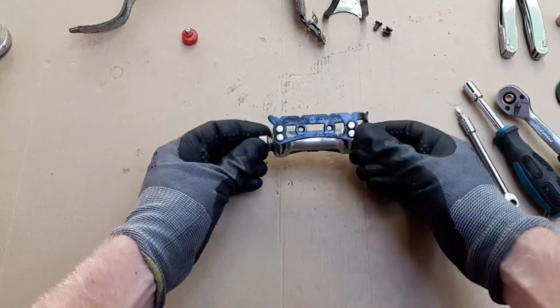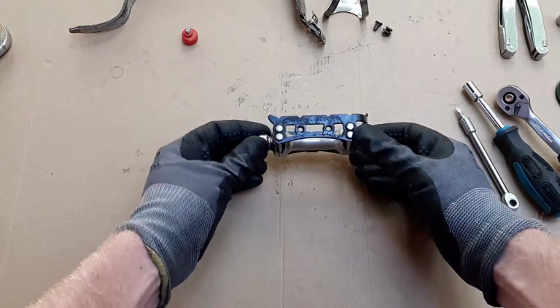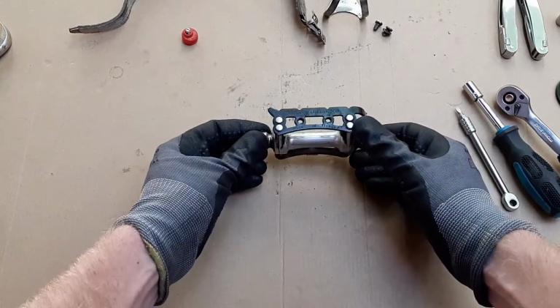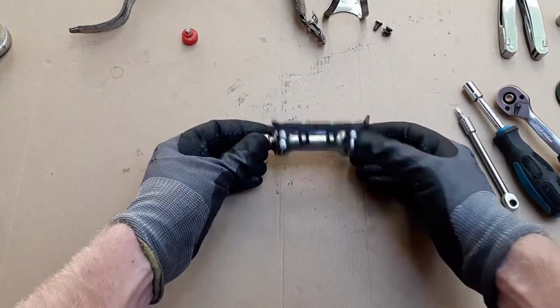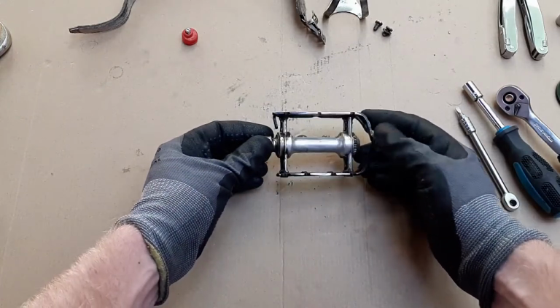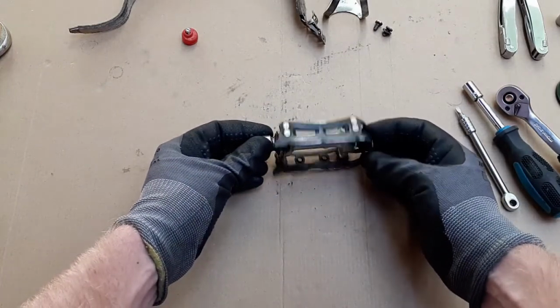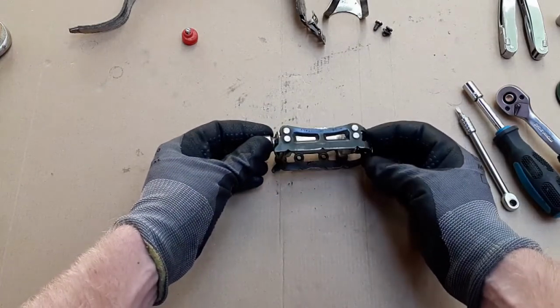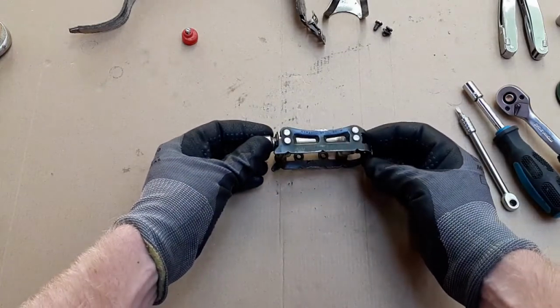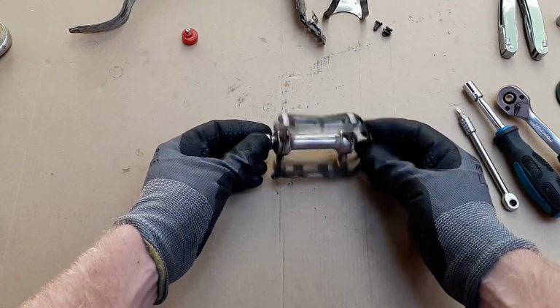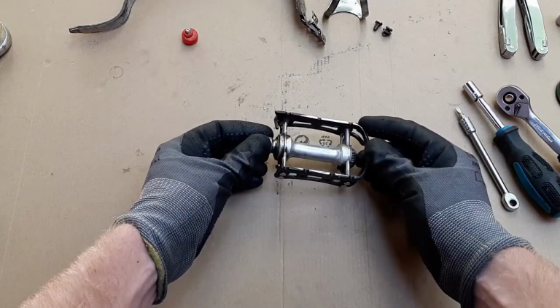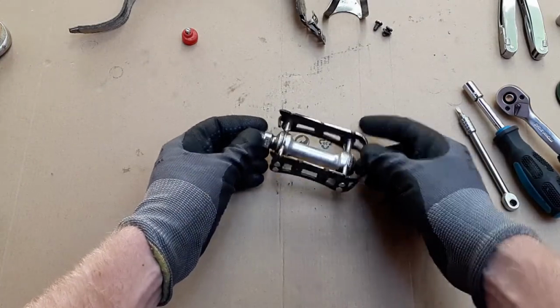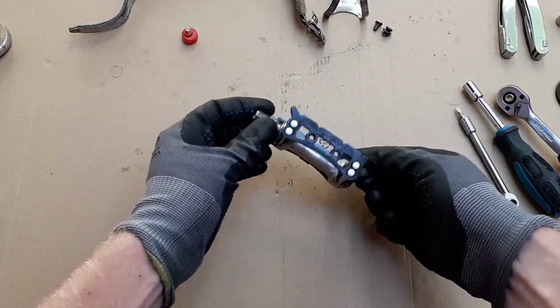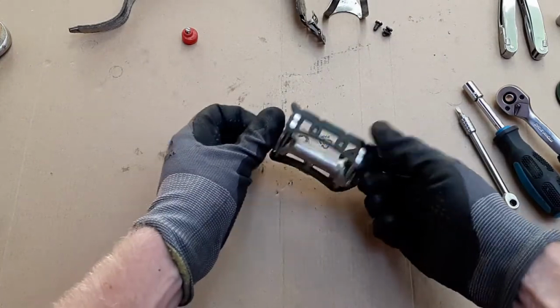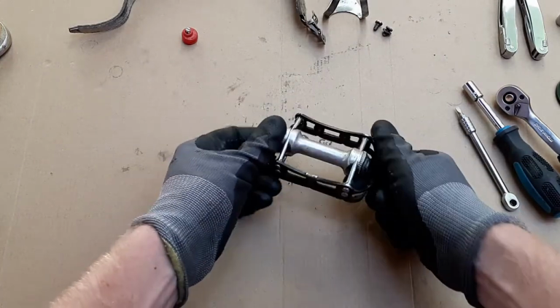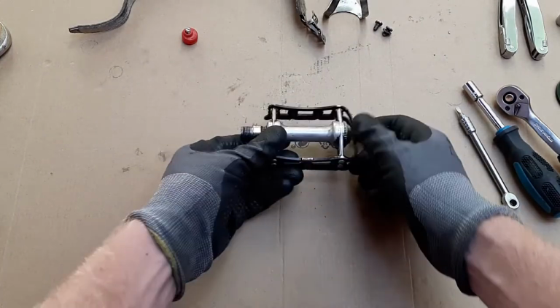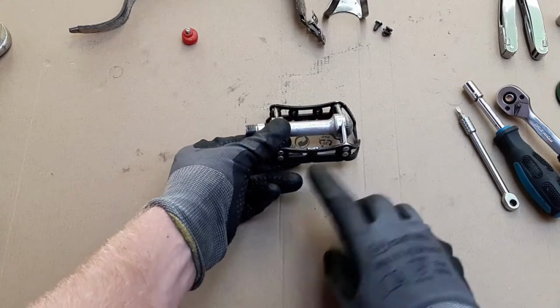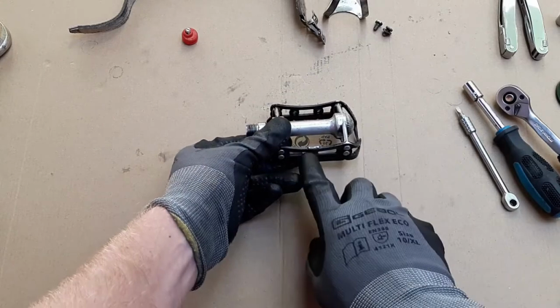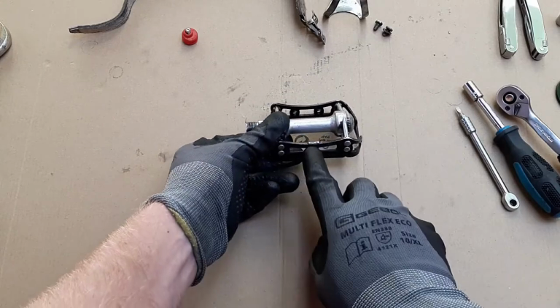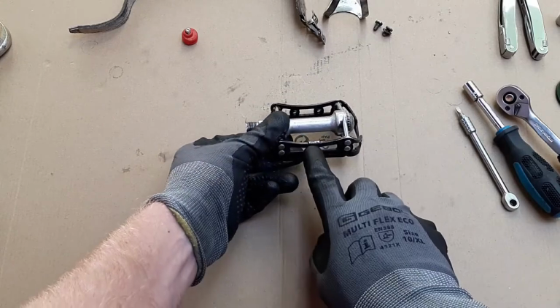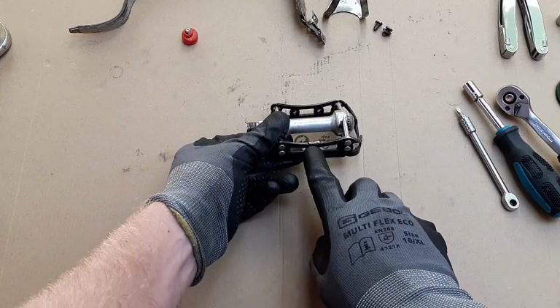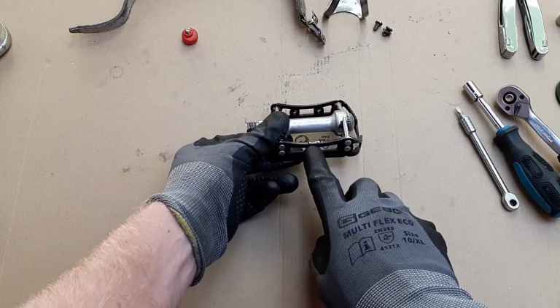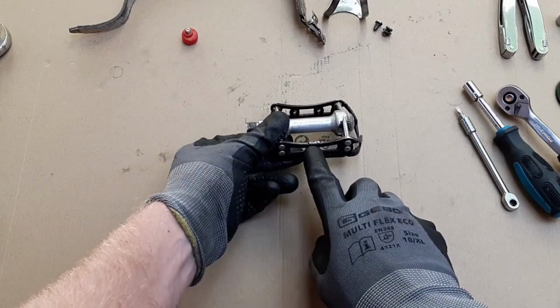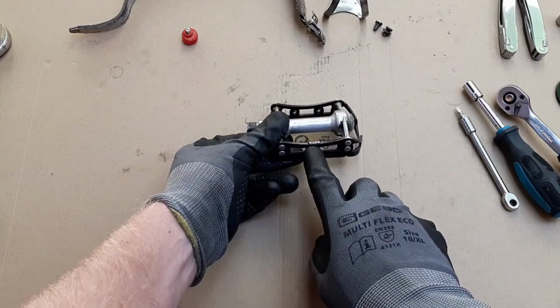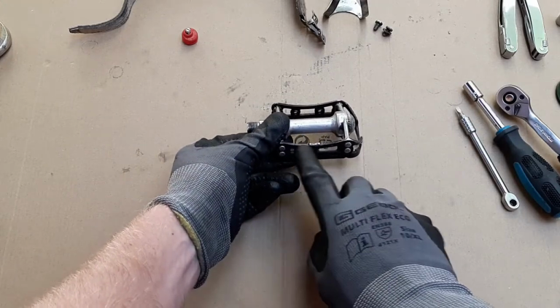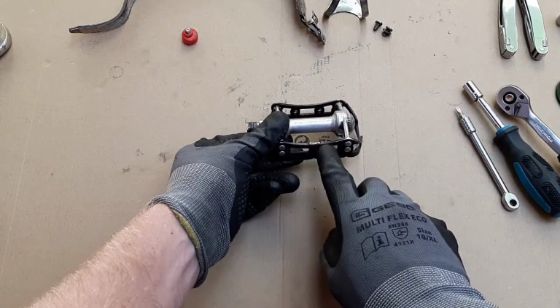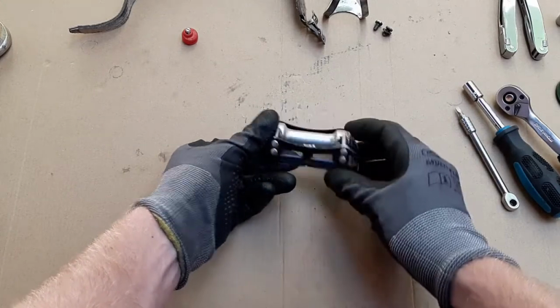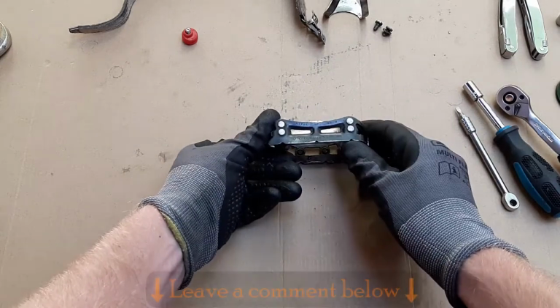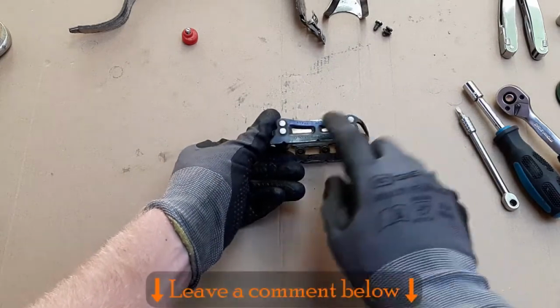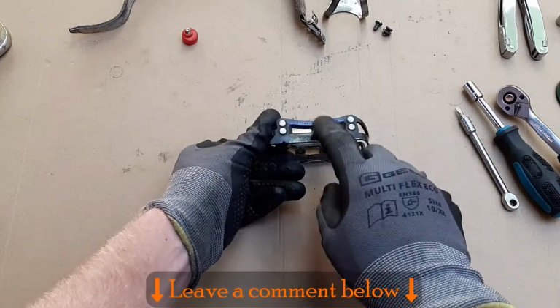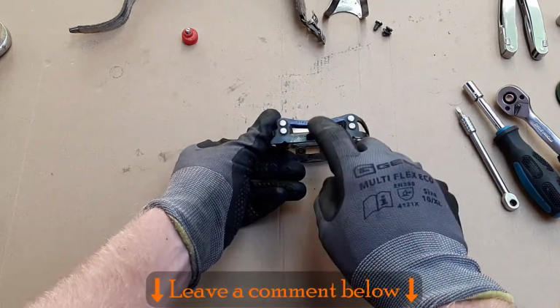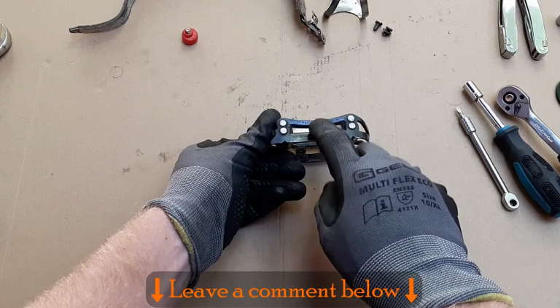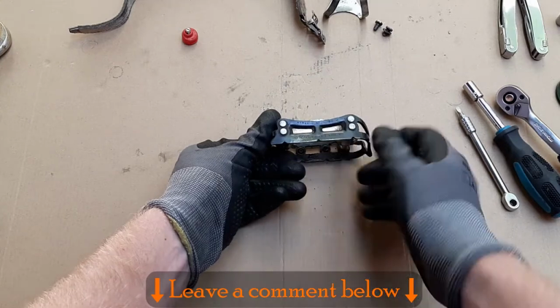Now let's have a closer look at the pedal body. One oddity is that the quill has been filed off these pedals. I have no idea why, but let me know in the comment section below if you do.